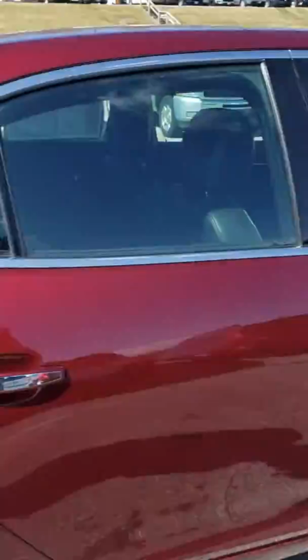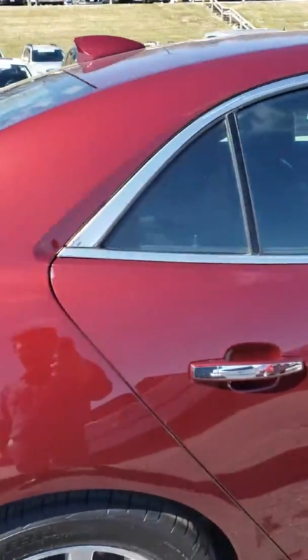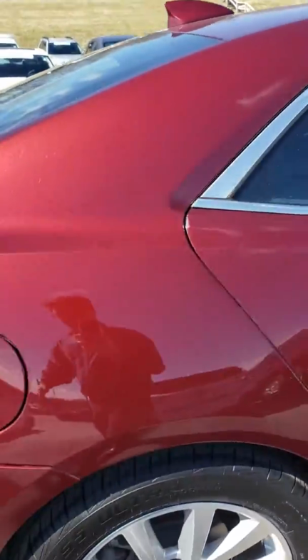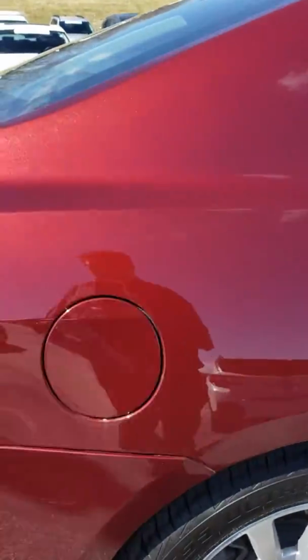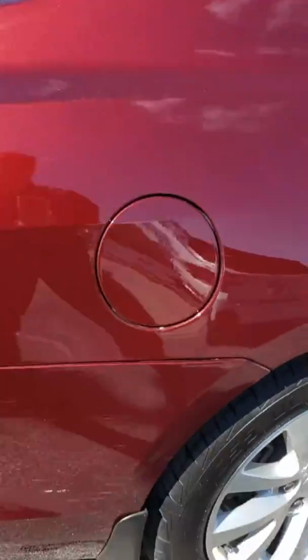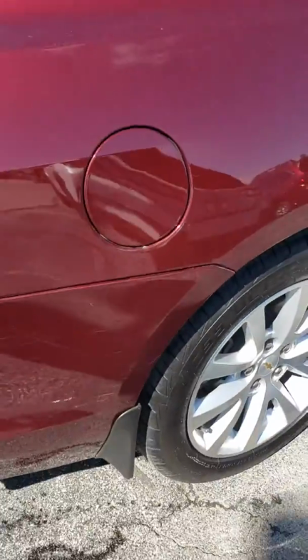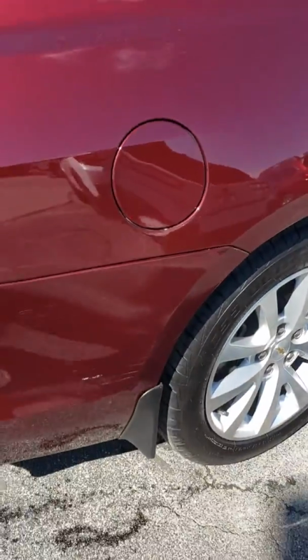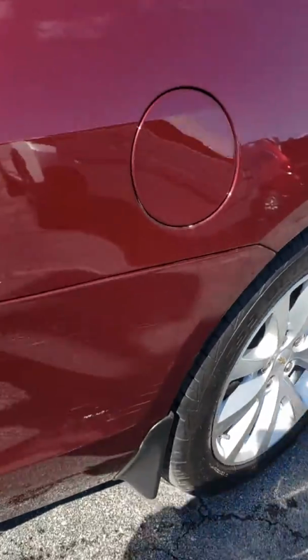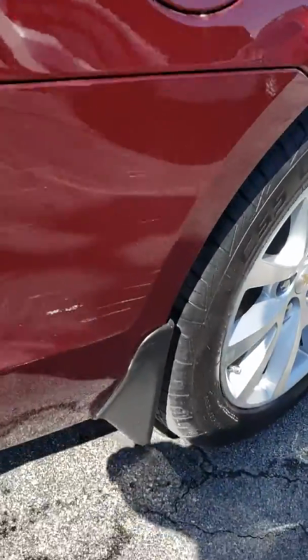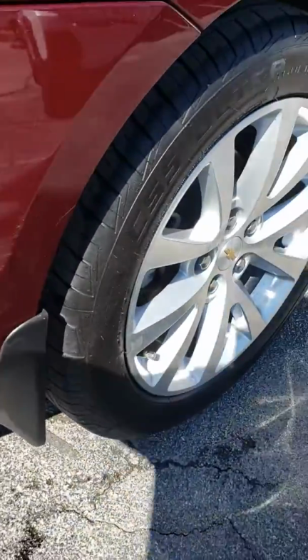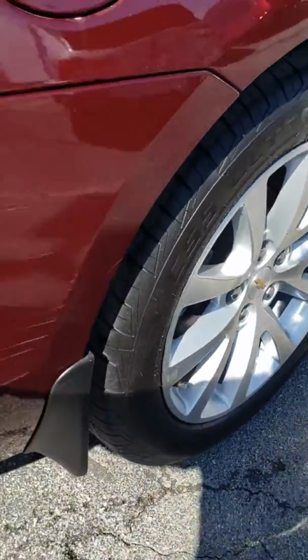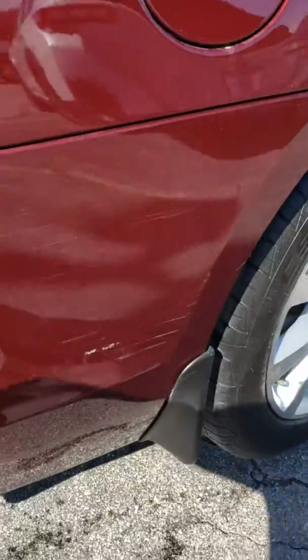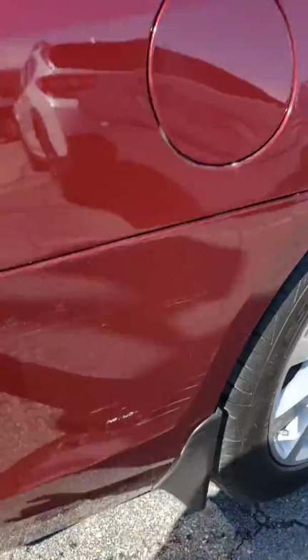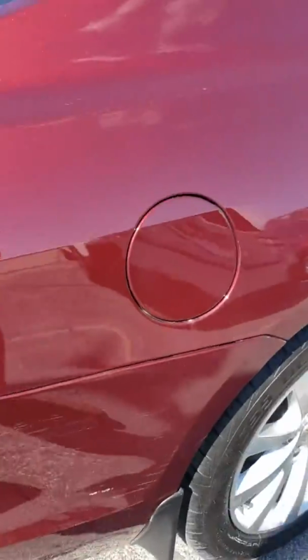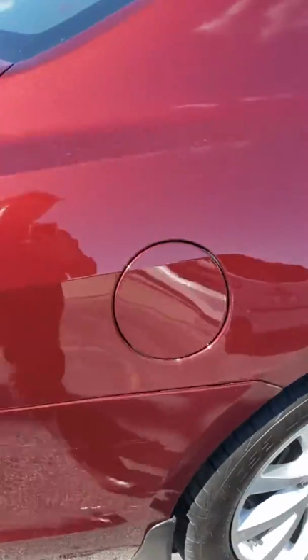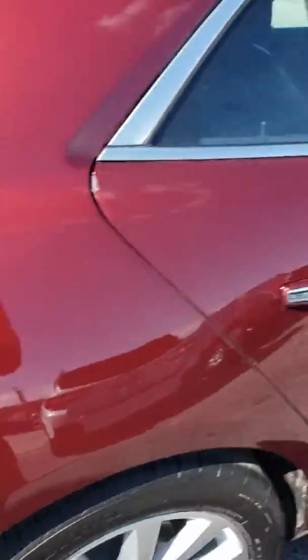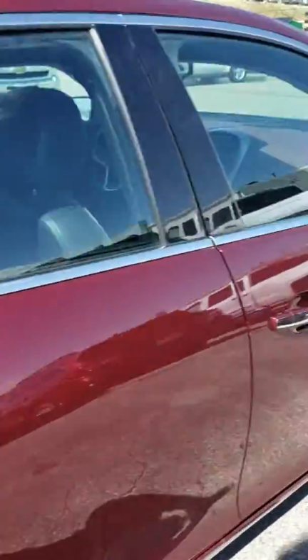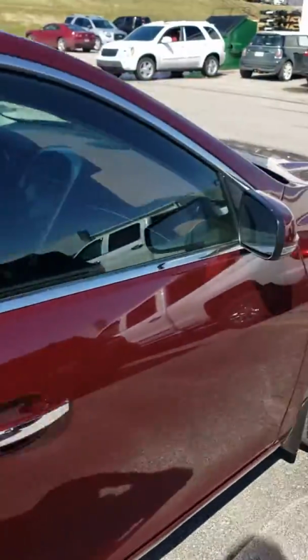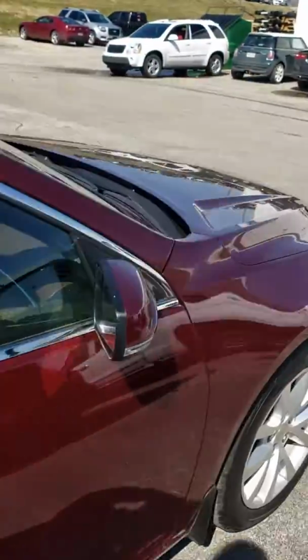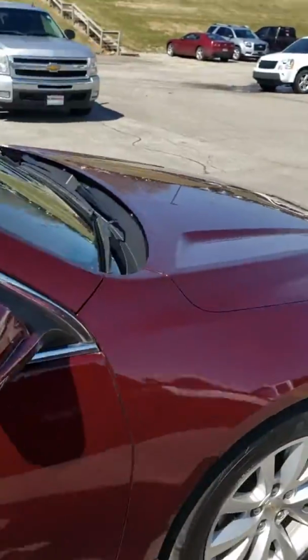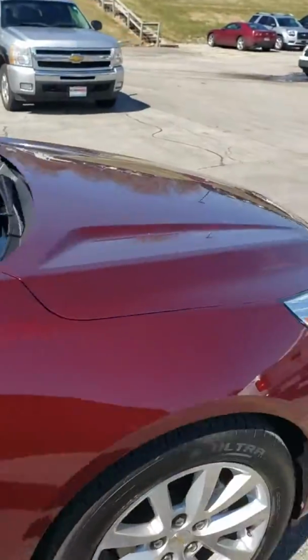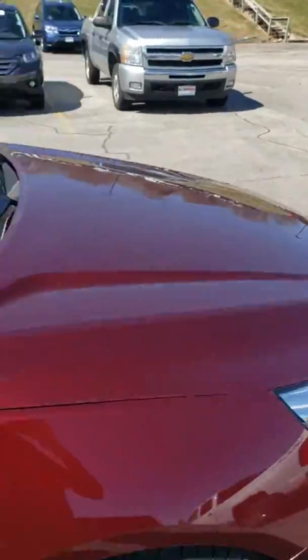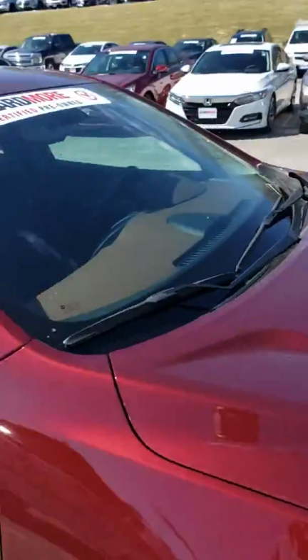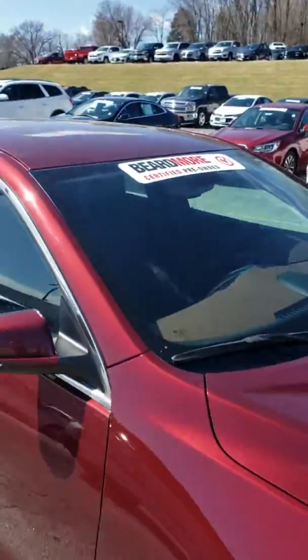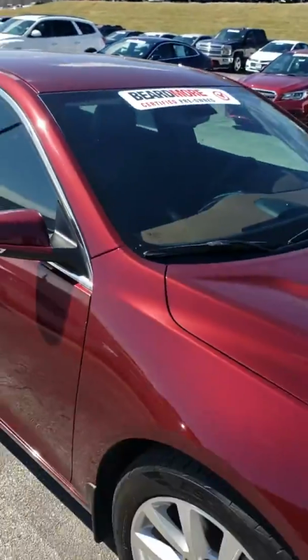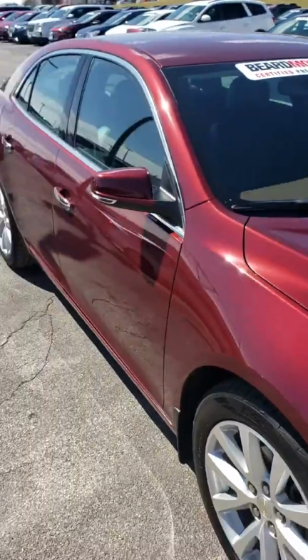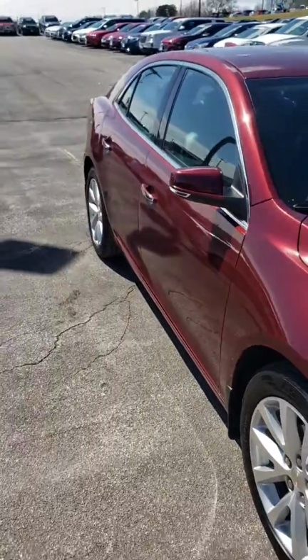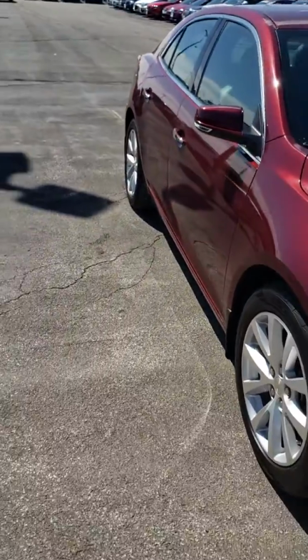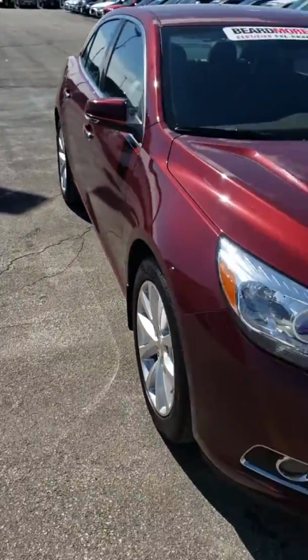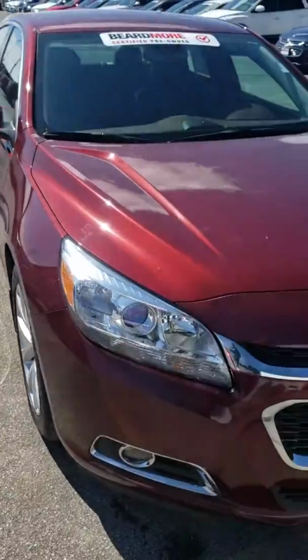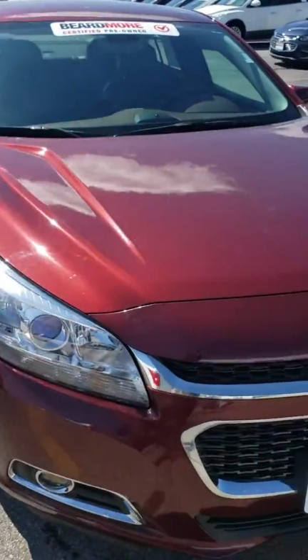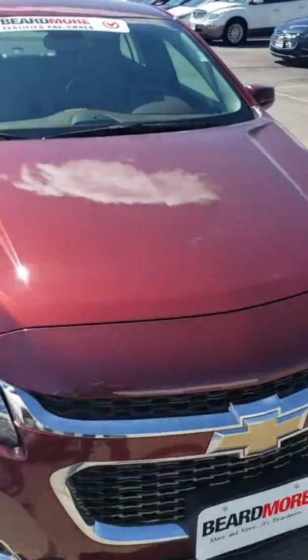The only thing that I've necessarily seen on here that might be any sort of cosmetic is just a little paint here. But this is a certified unit, so it does also come with our powertrain warranty and also comes with our Beardmore Ownership Experience.